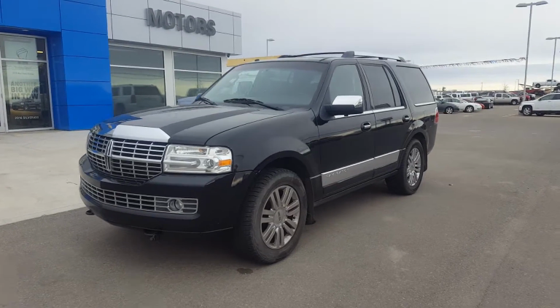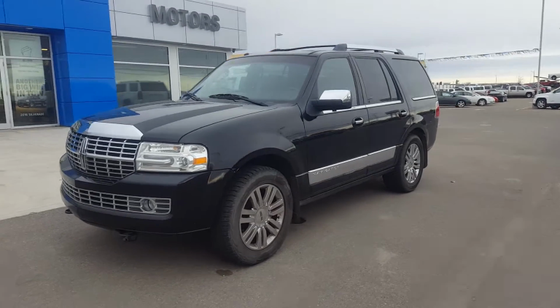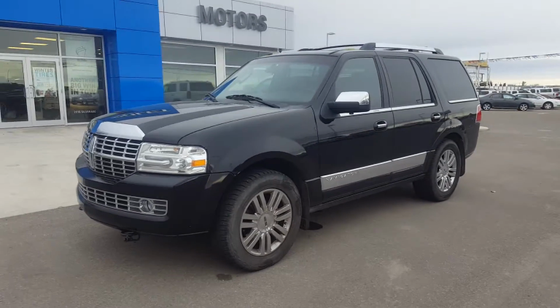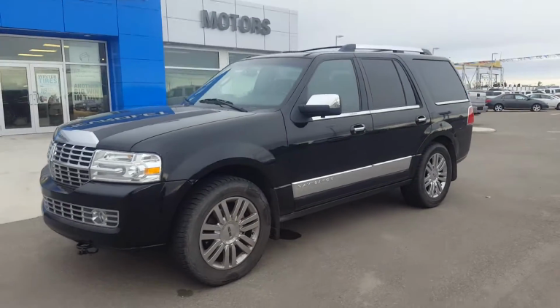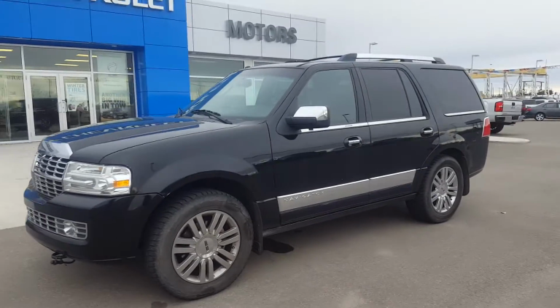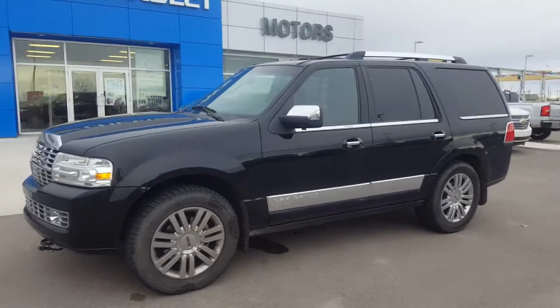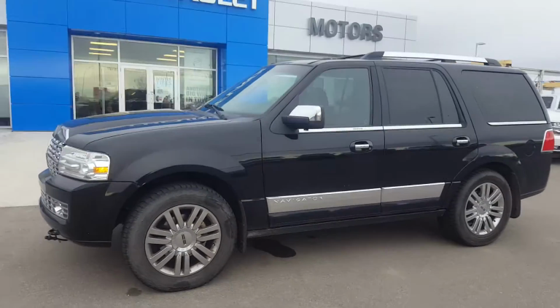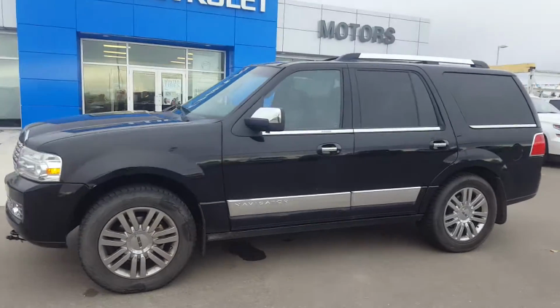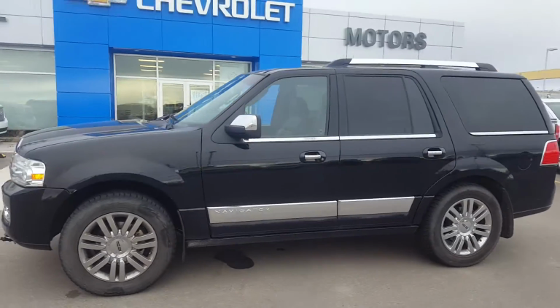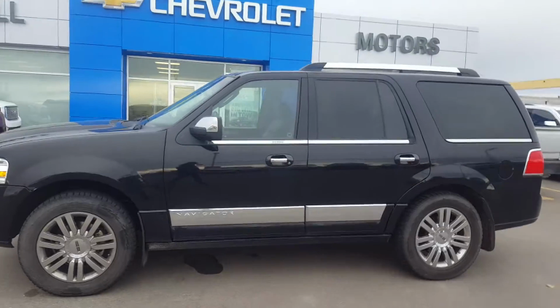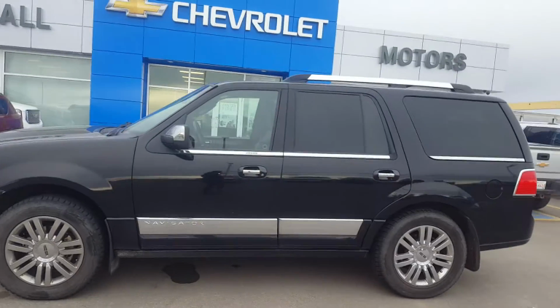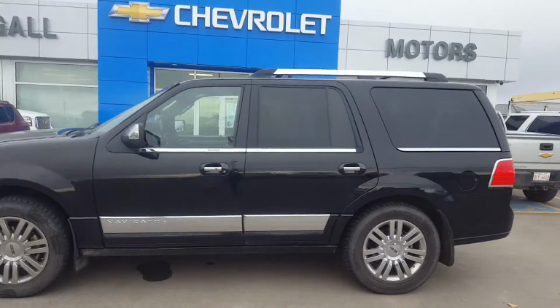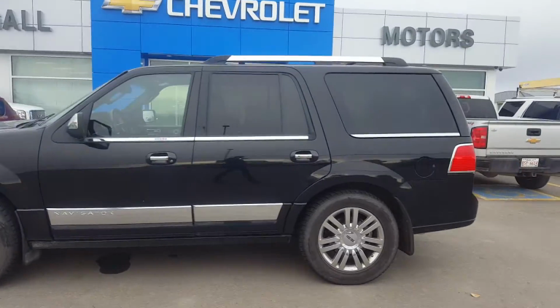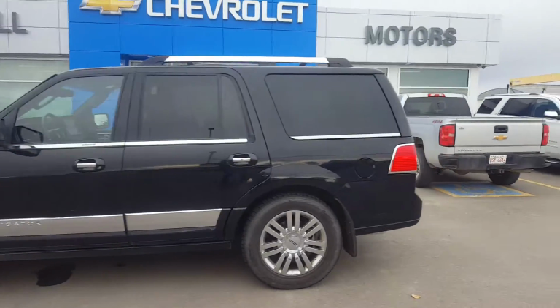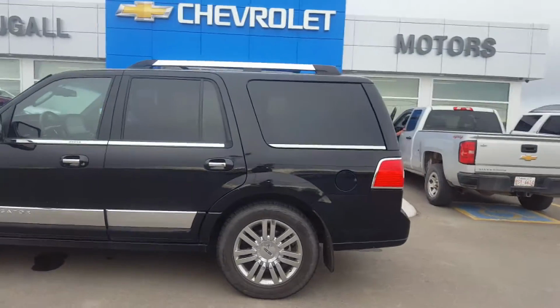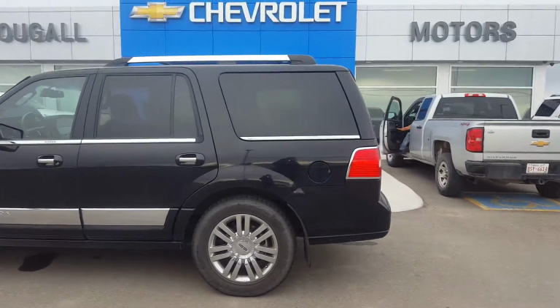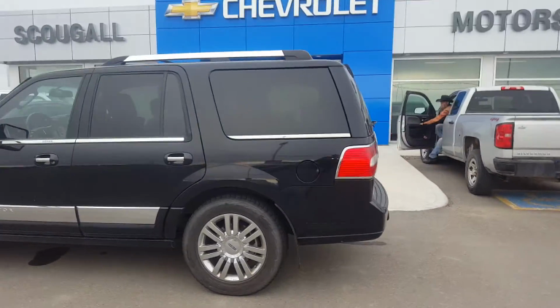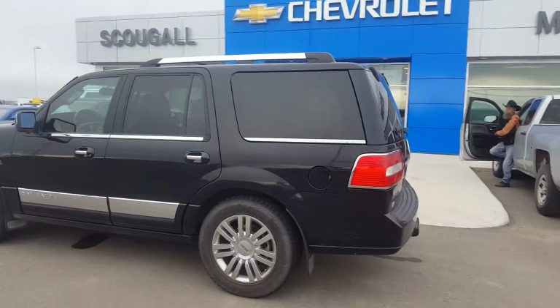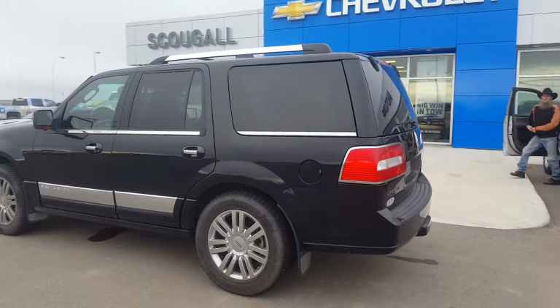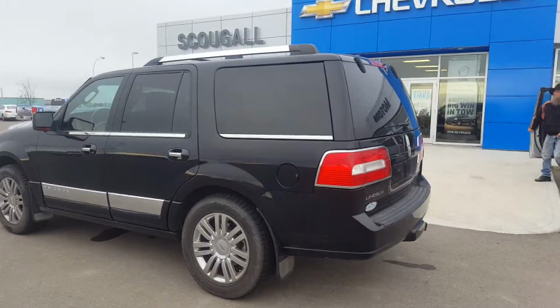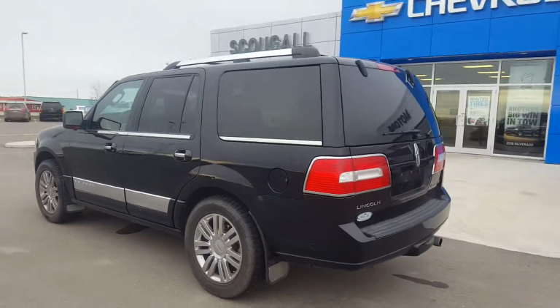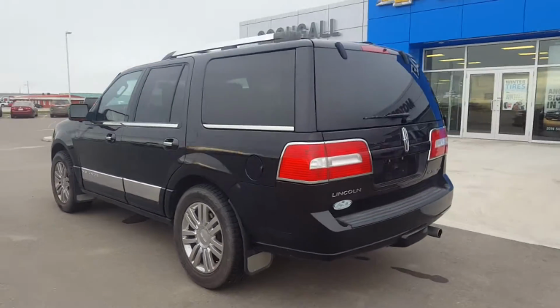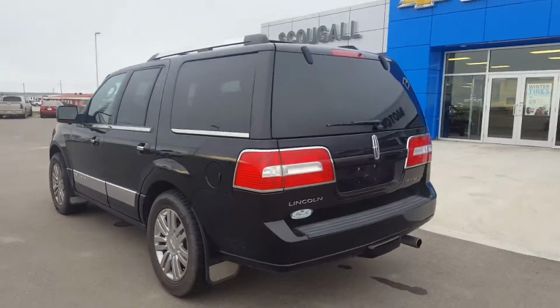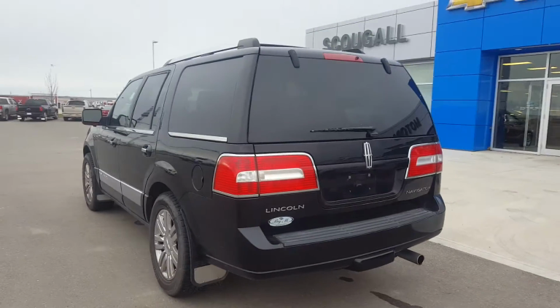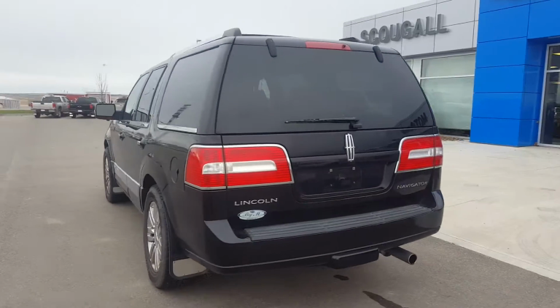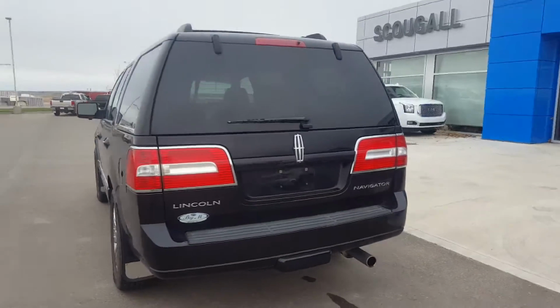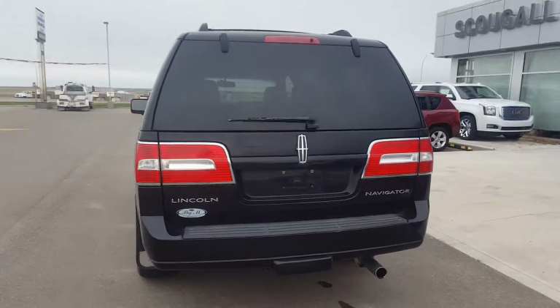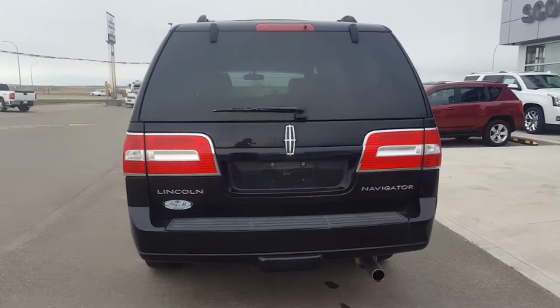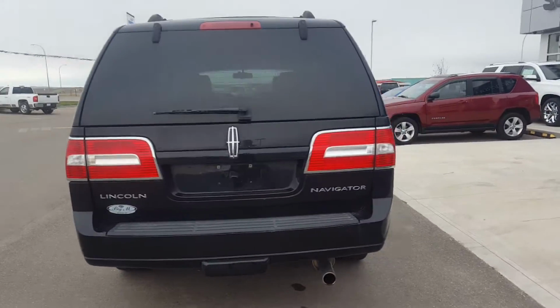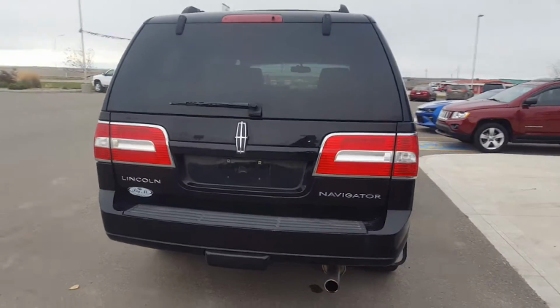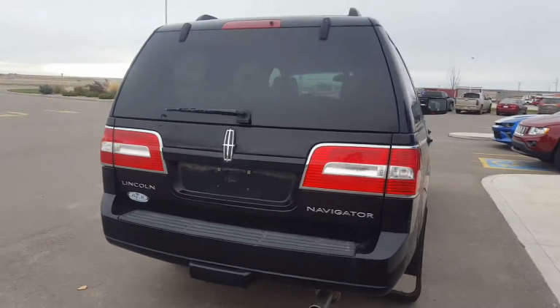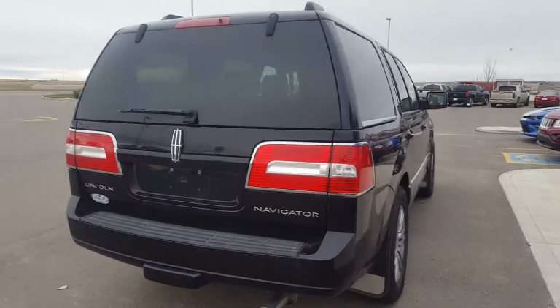It's a very good morning at Schugel Motors here in Fort McLeod, truck number 174651. This is a 2007 Lincoln Navigator Ultimate. This is a large SUV, seven passenger, black in color.